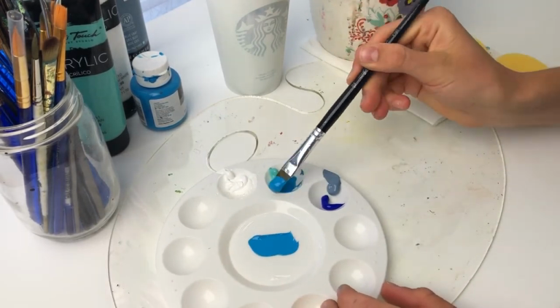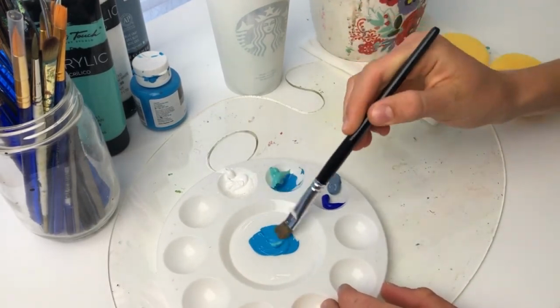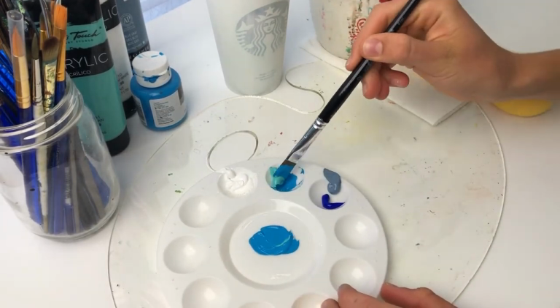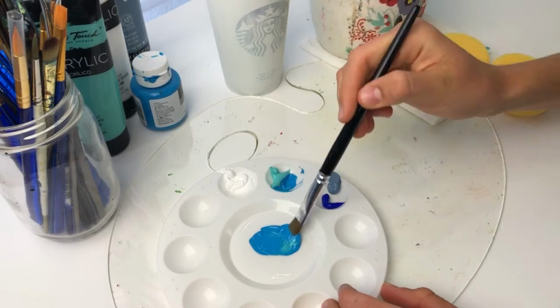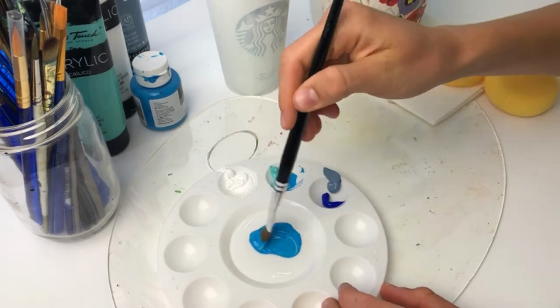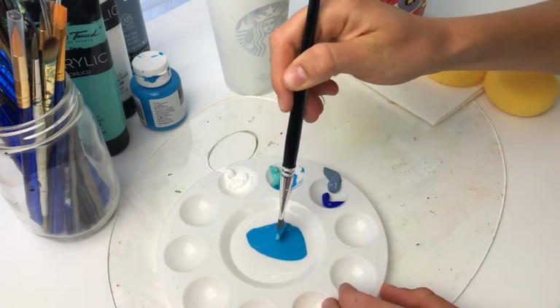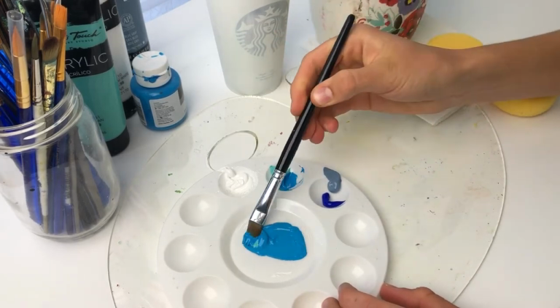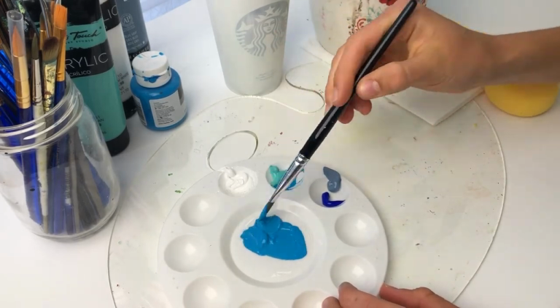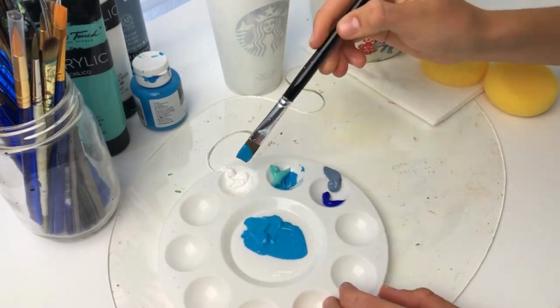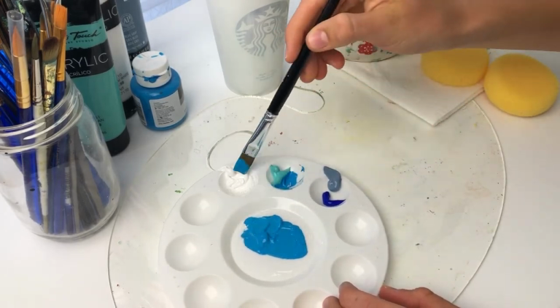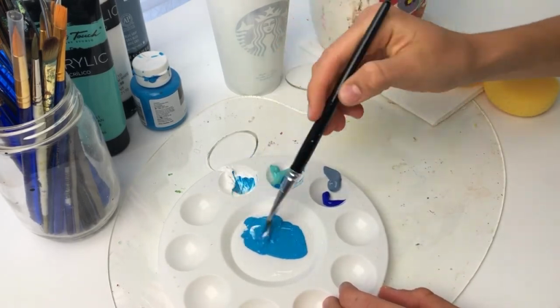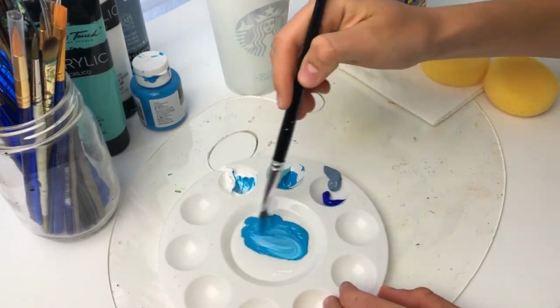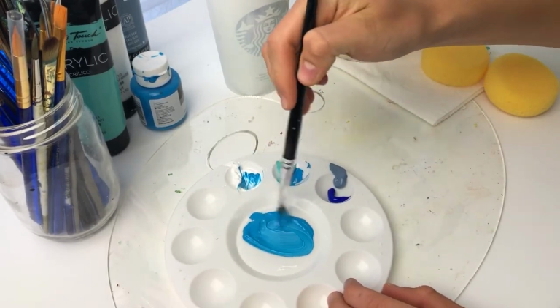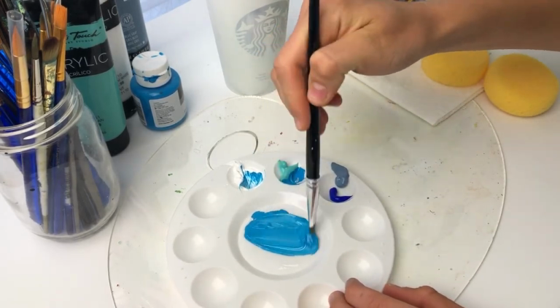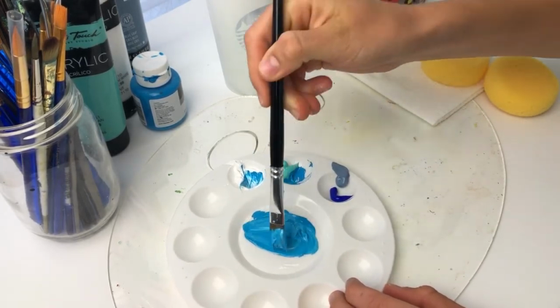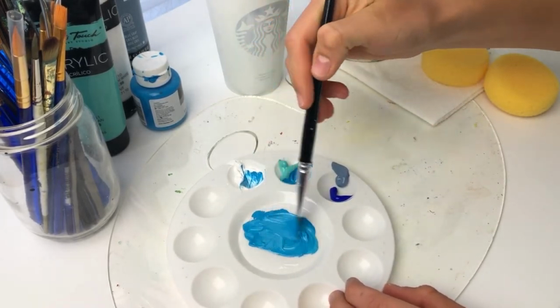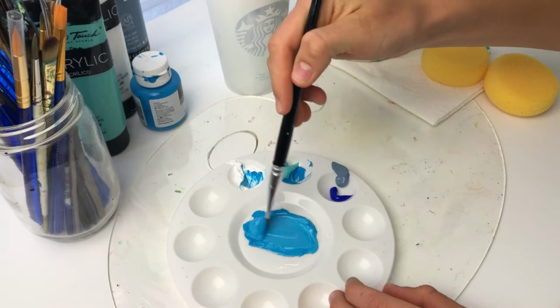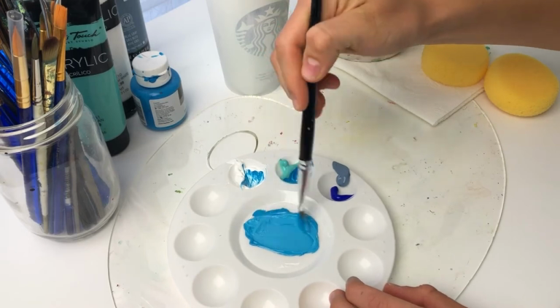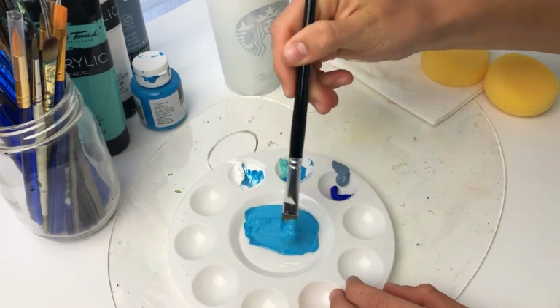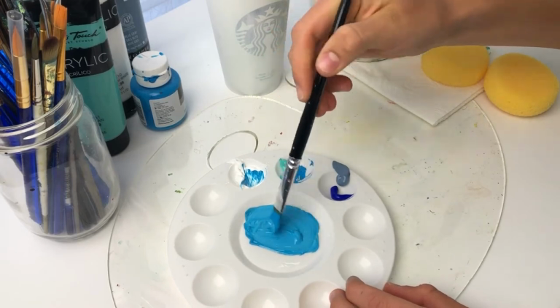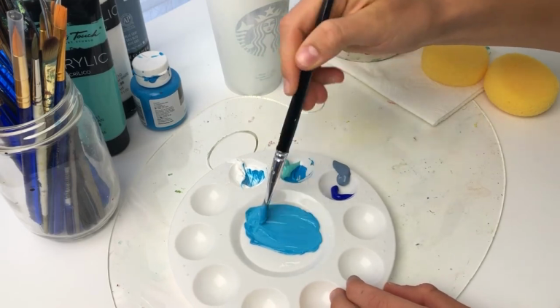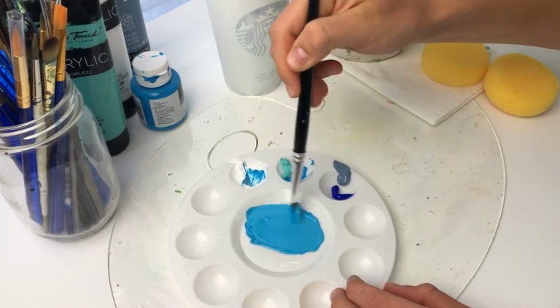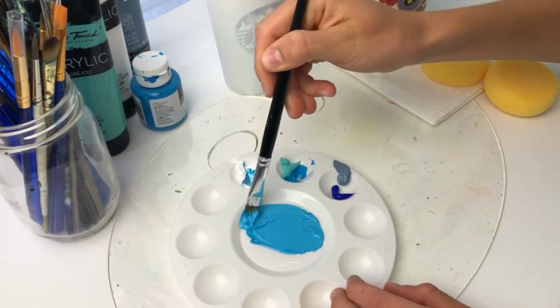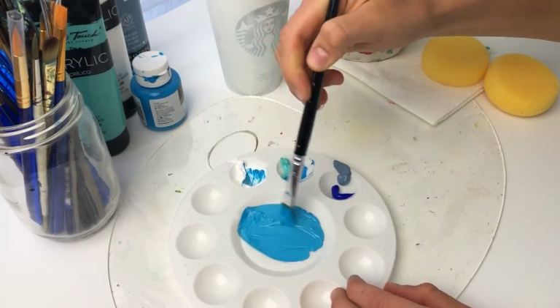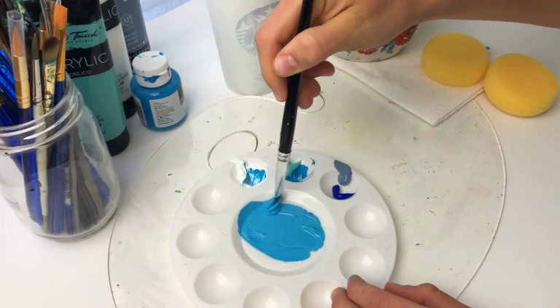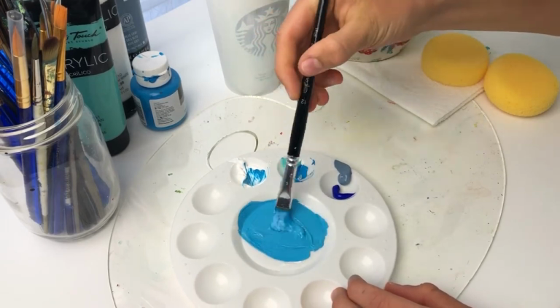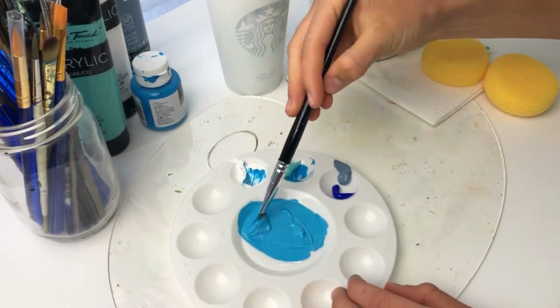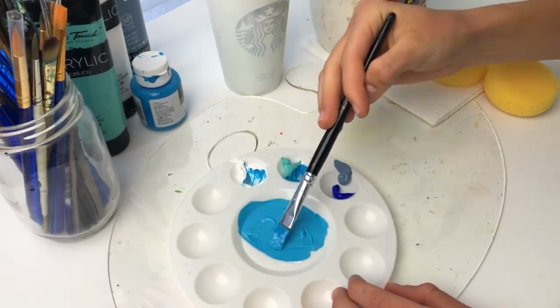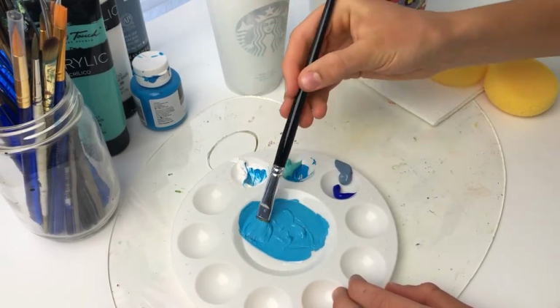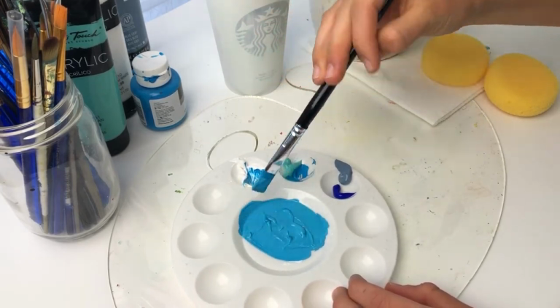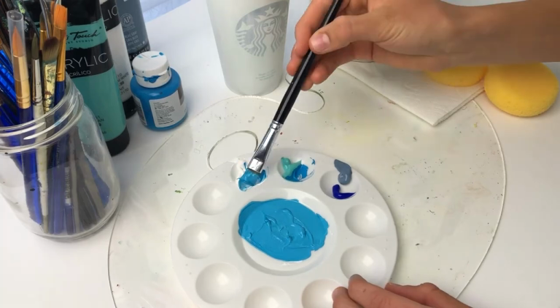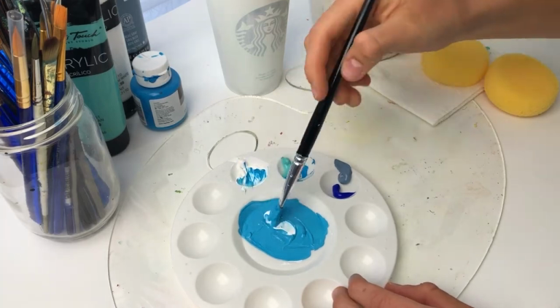I wanted a really smooth gradiated background on the cup with no brush strokes shown, so the art I do with the Posca pens later on could really go on easily and be the highlight.